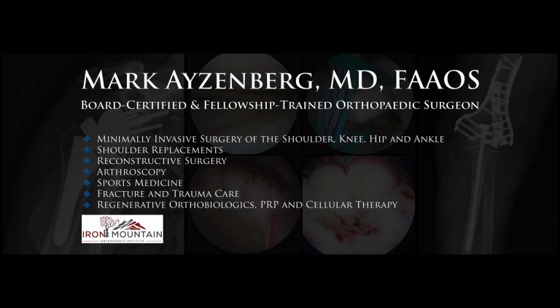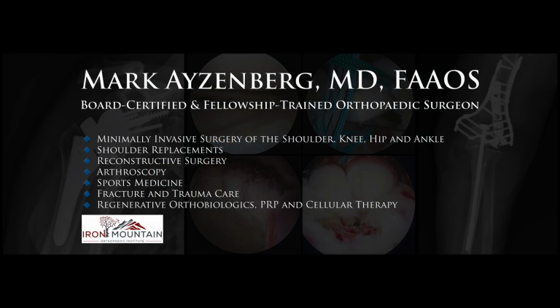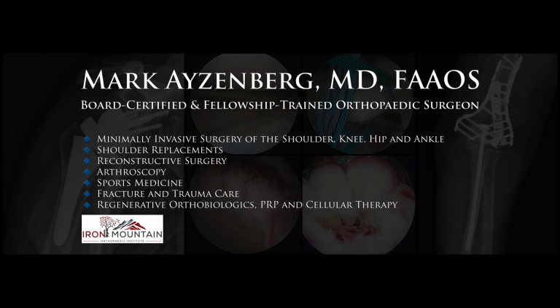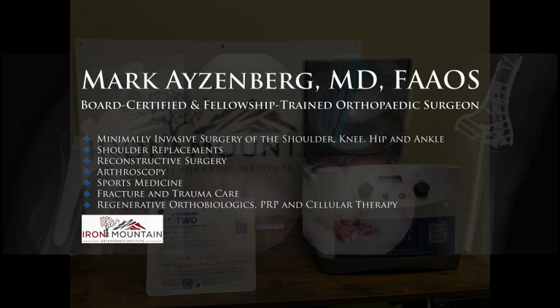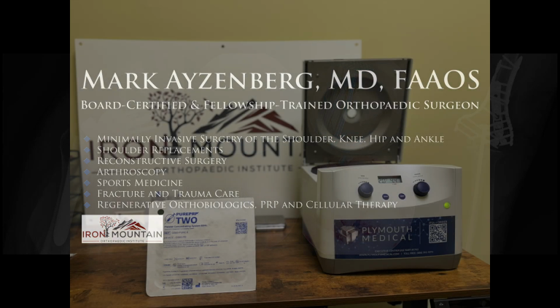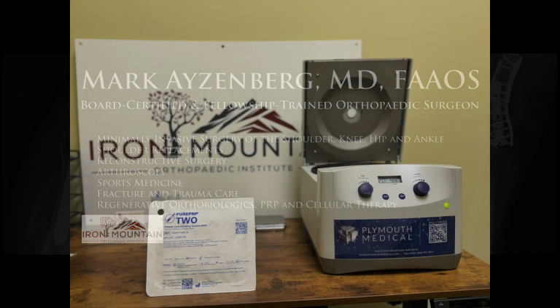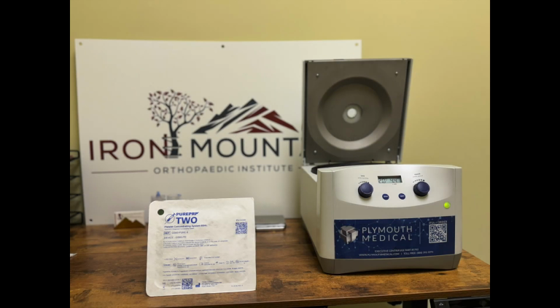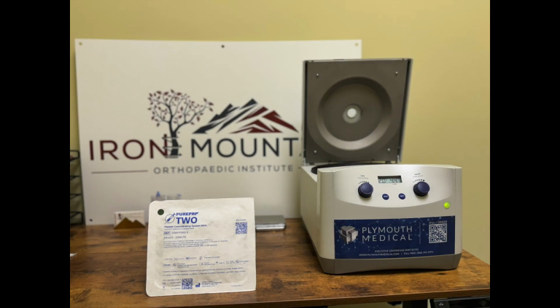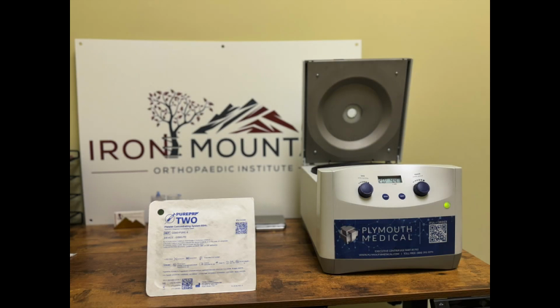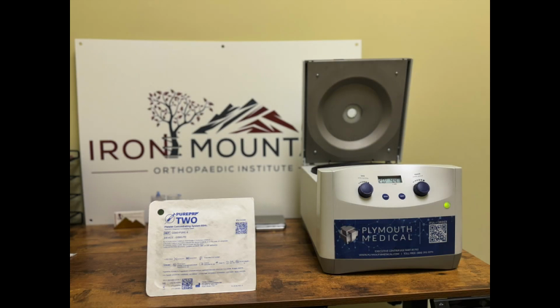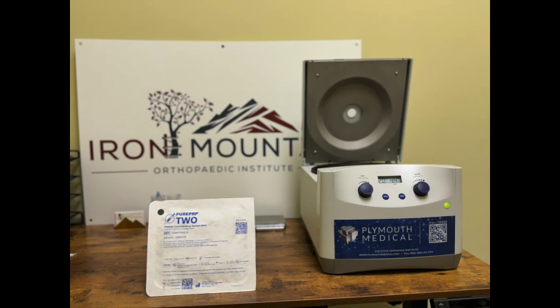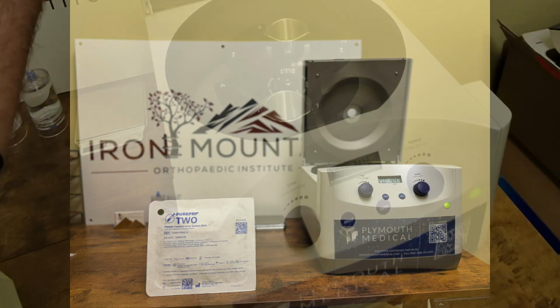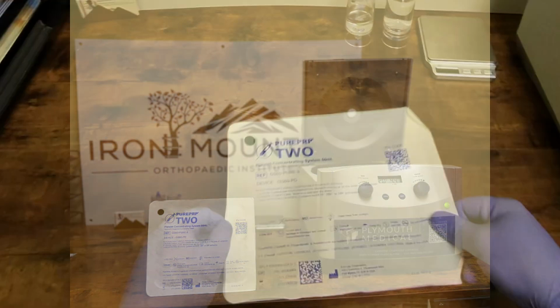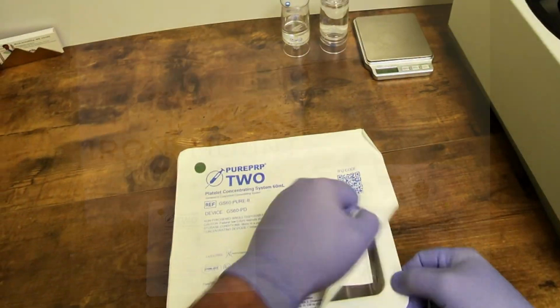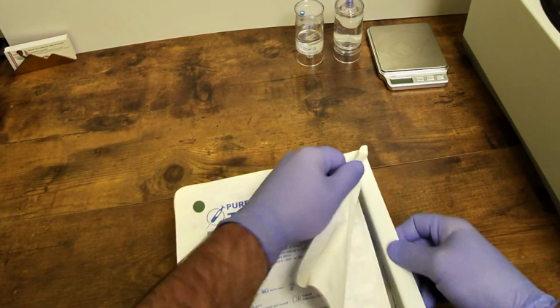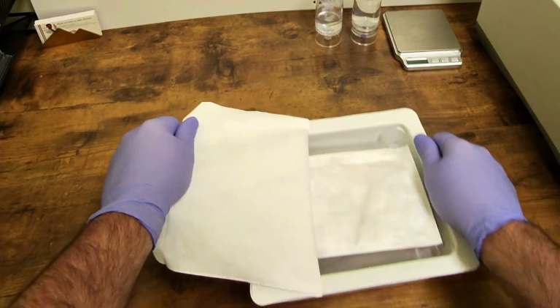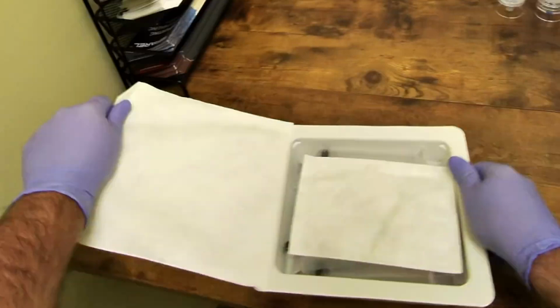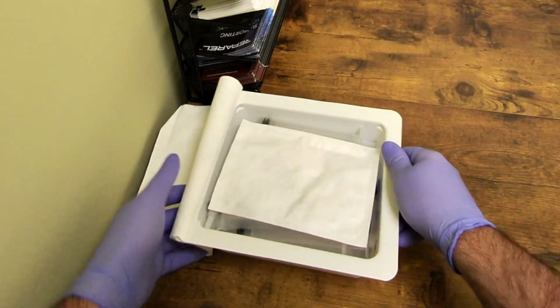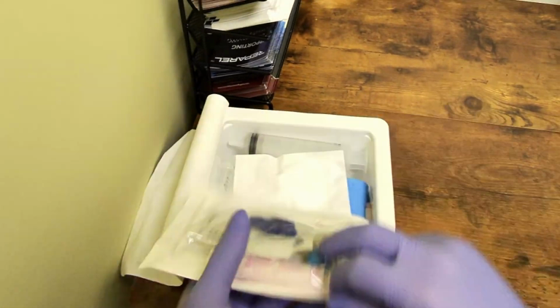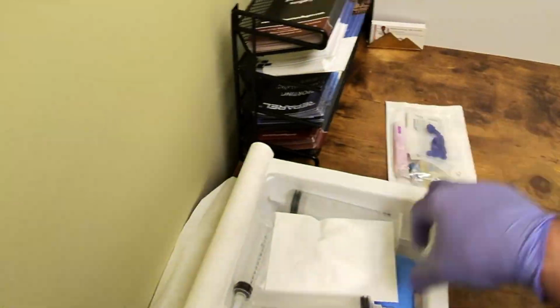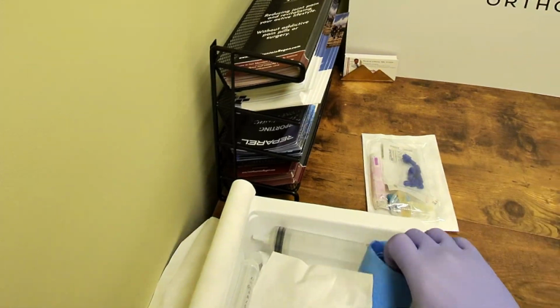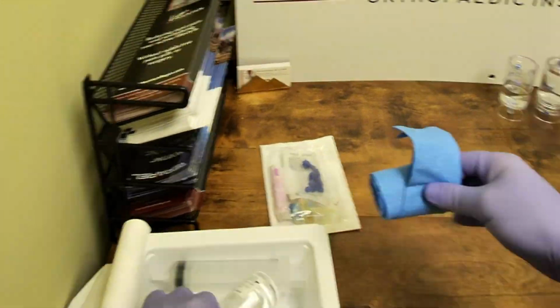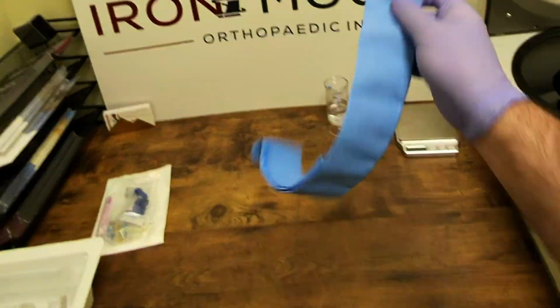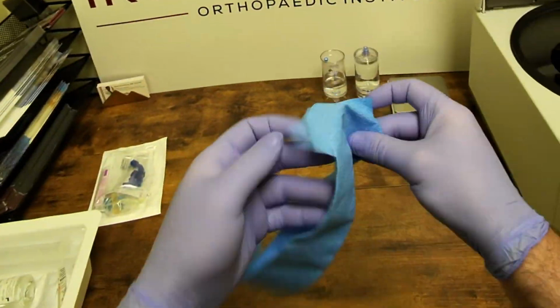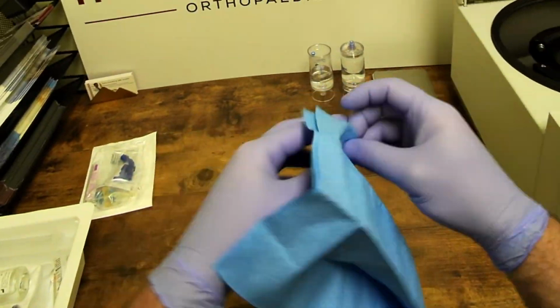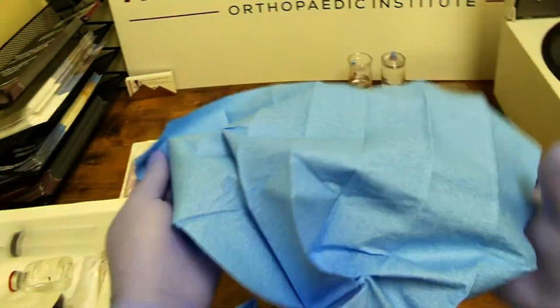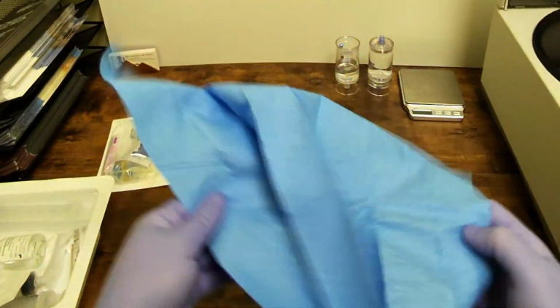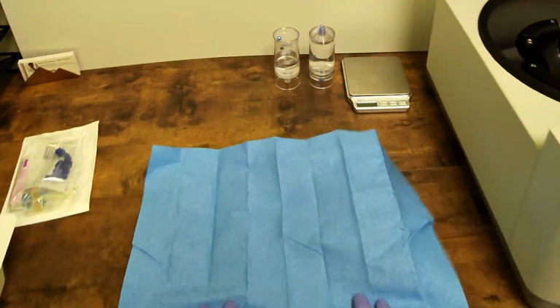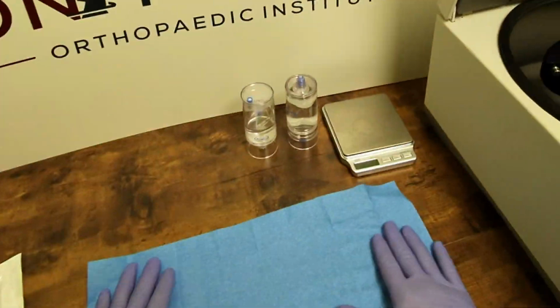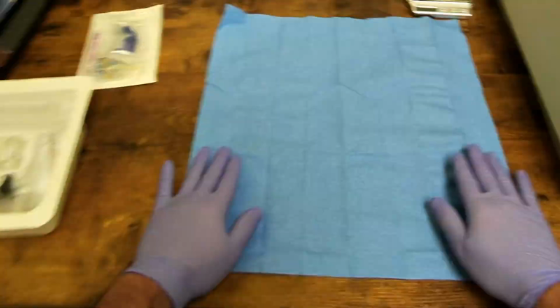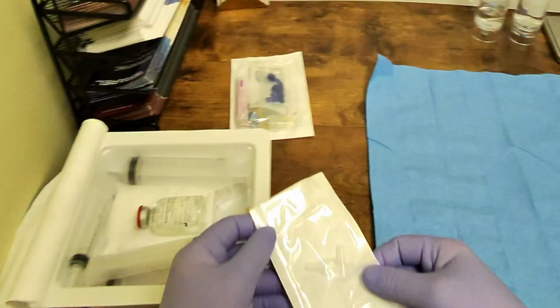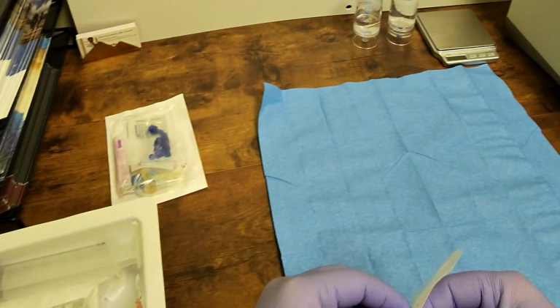This video will demonstrate the procedure for preparation of high quality platelet-rich plasma or PRP using the mSight Pure PRP2 system.